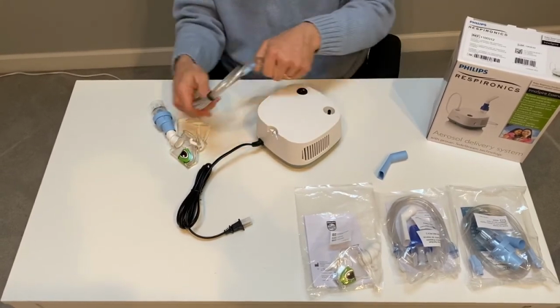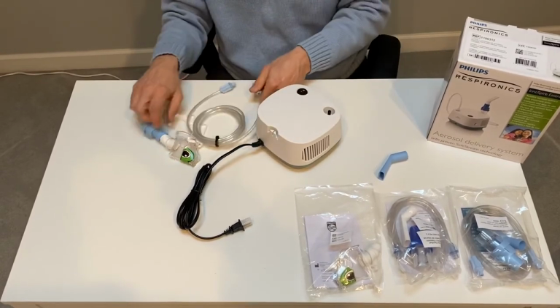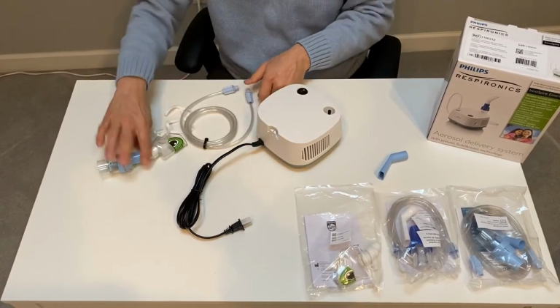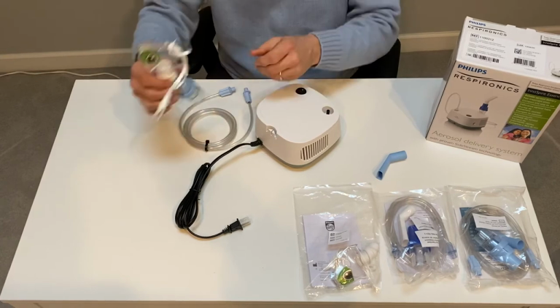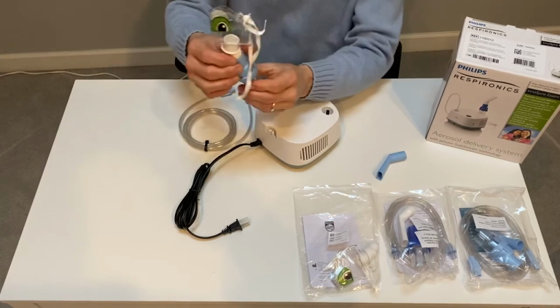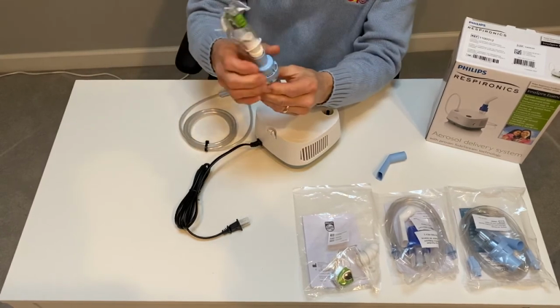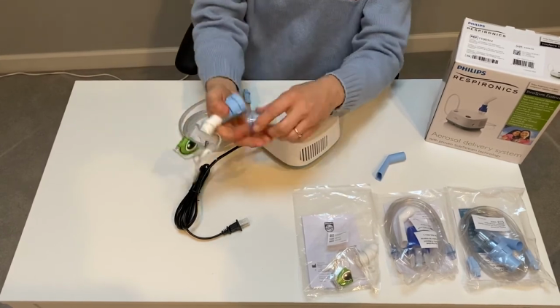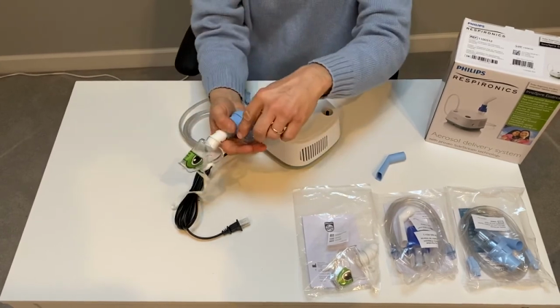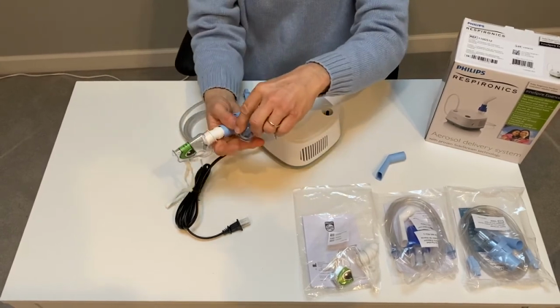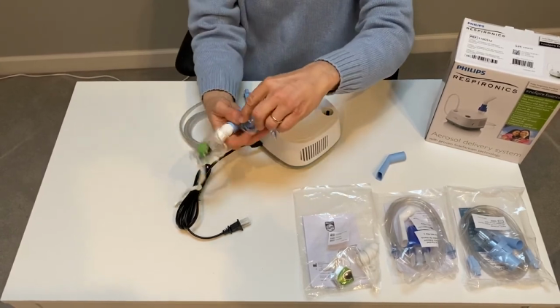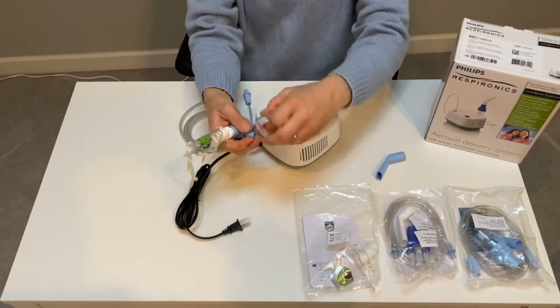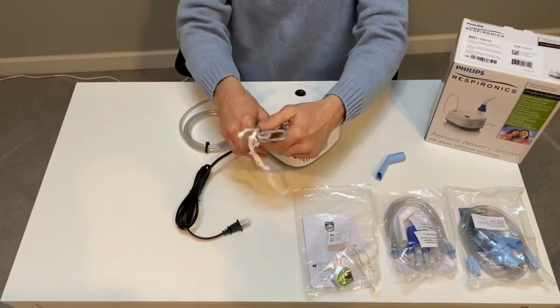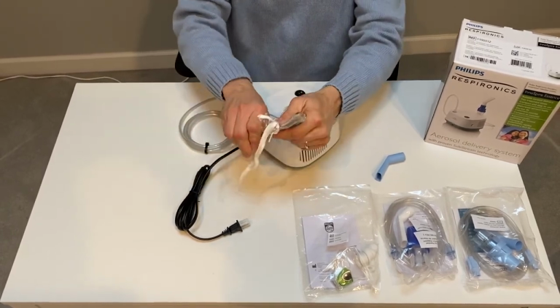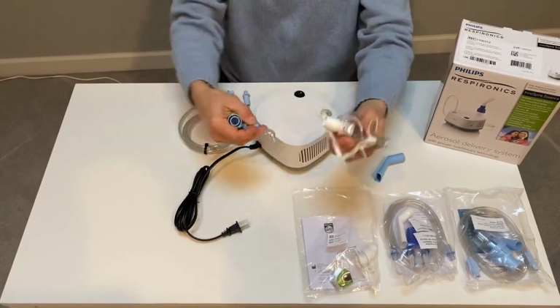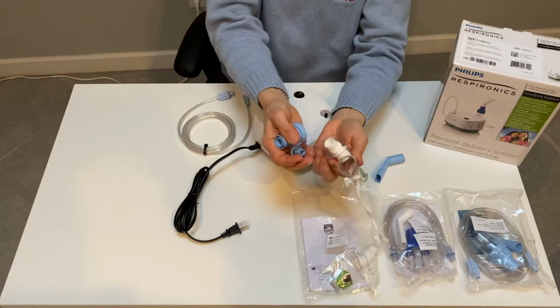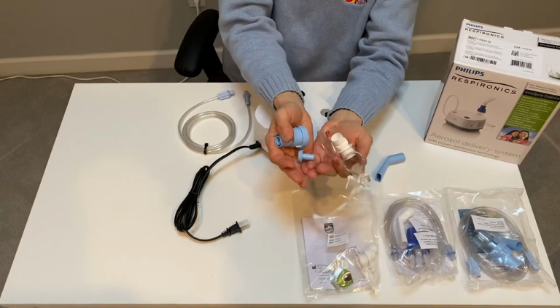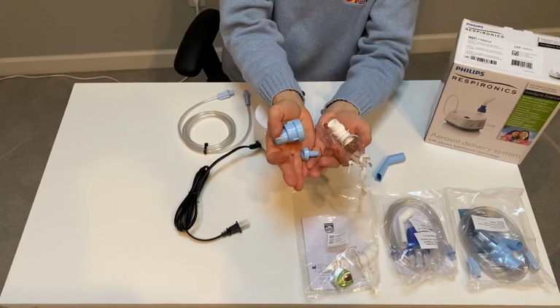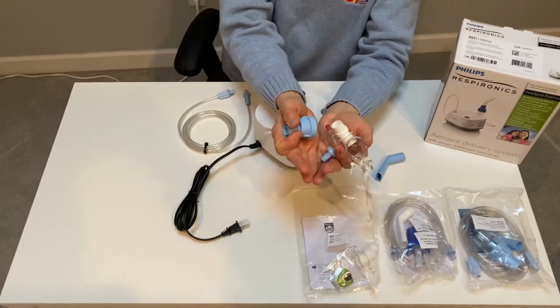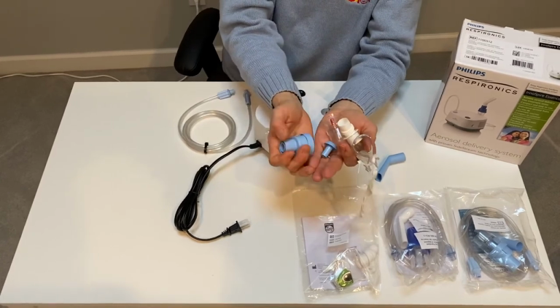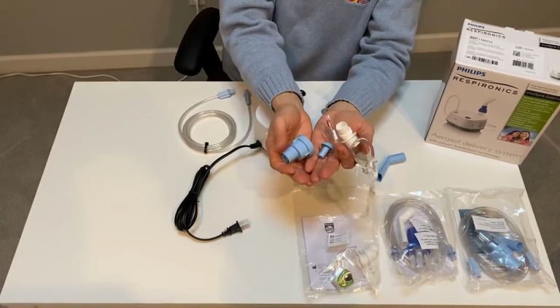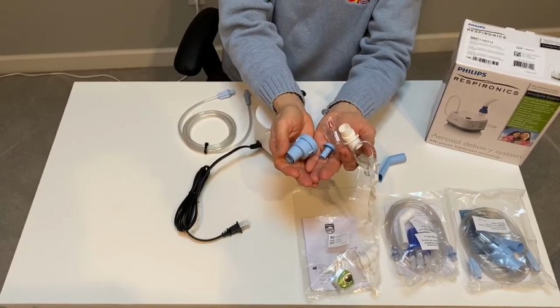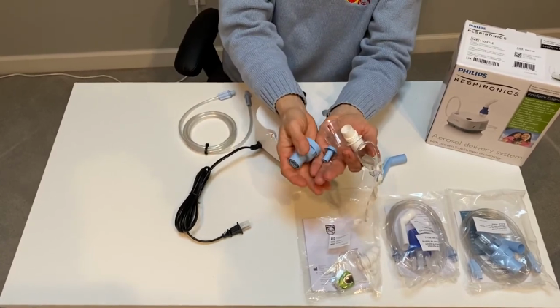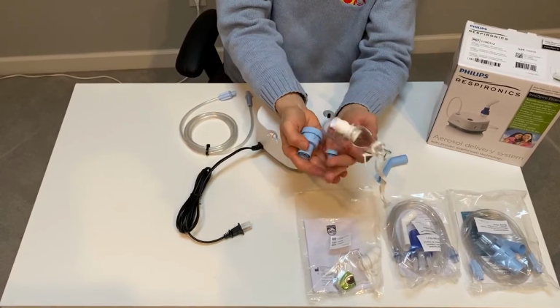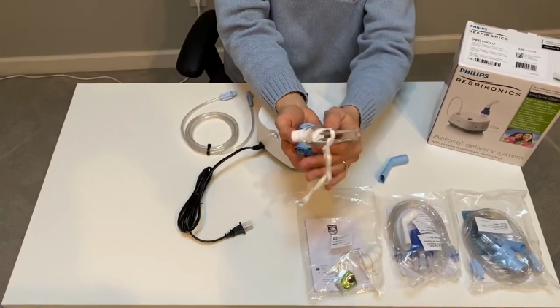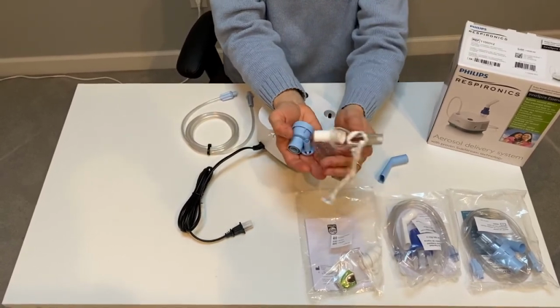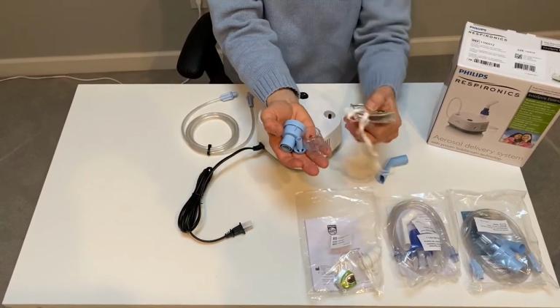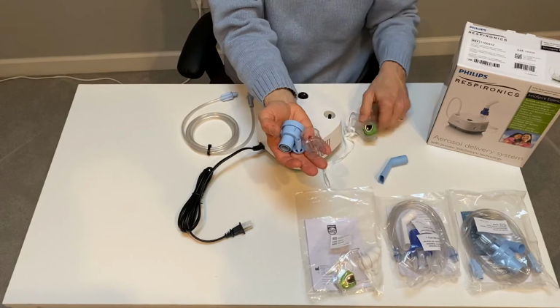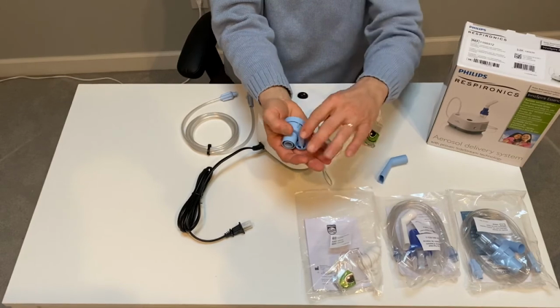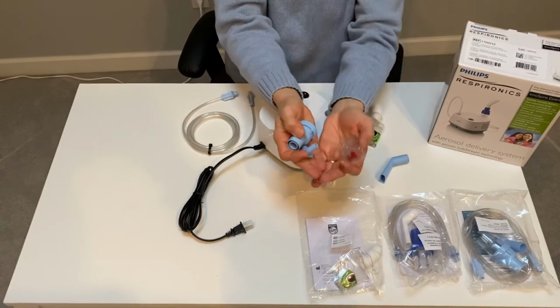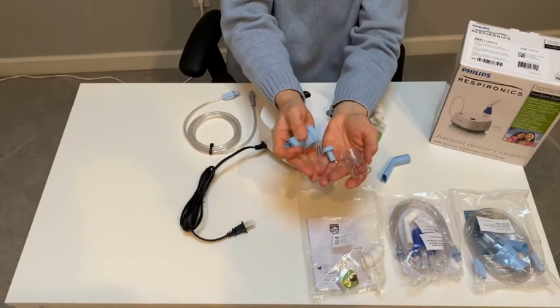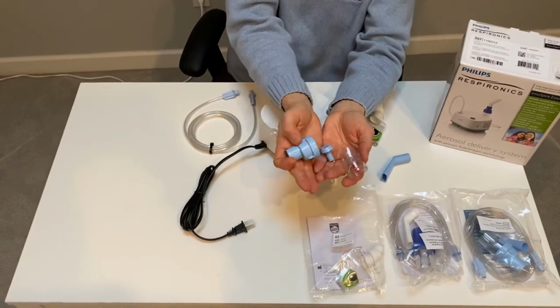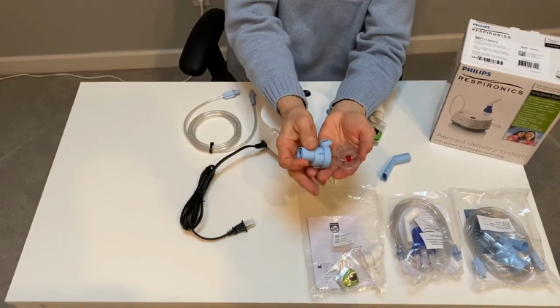Then with the neb cup, you simply unscrew it. You're going to wash all these pieces, including the mask, with warm soapy water. Rinse them and let them dry. The manufacturer recommends that the neb cup be boiled once a week for ten minutes.